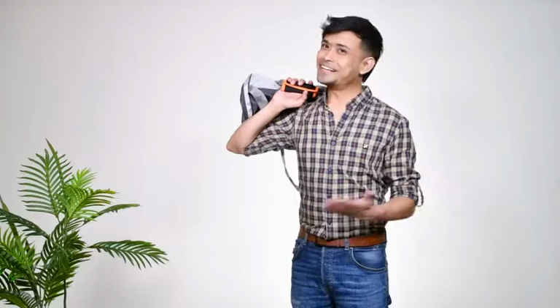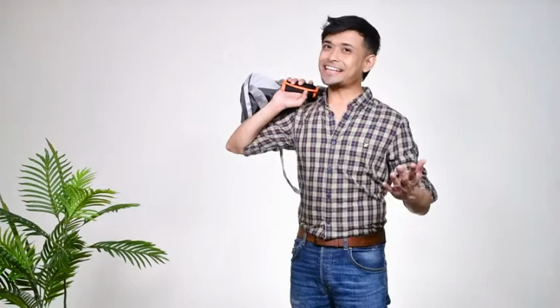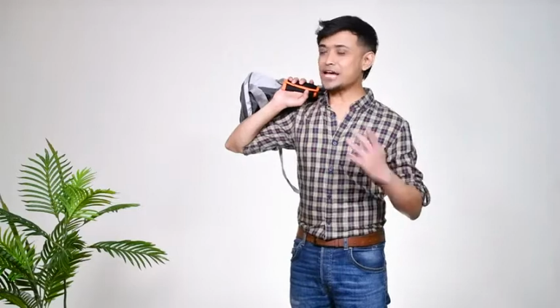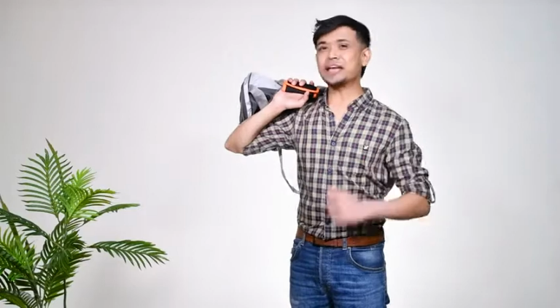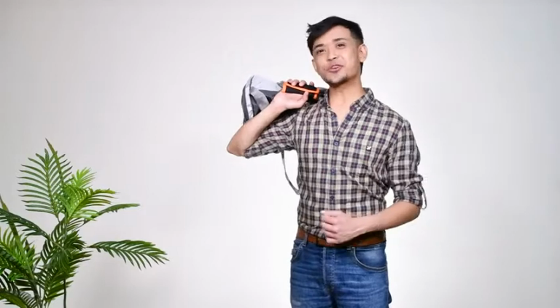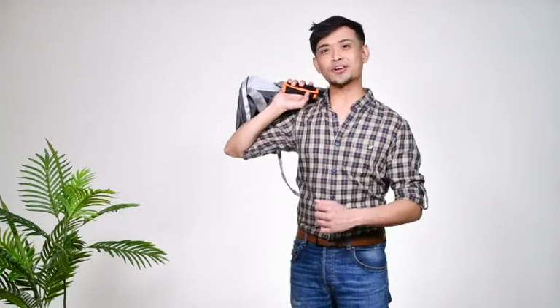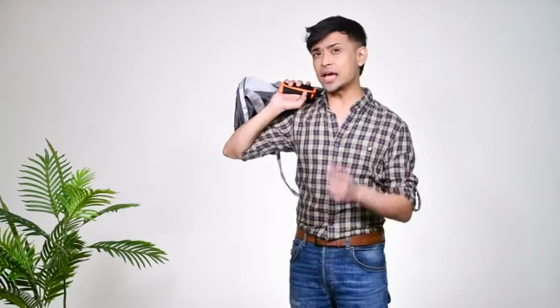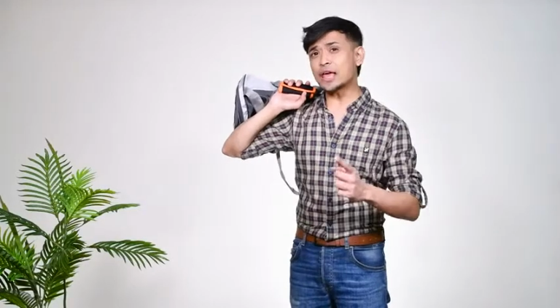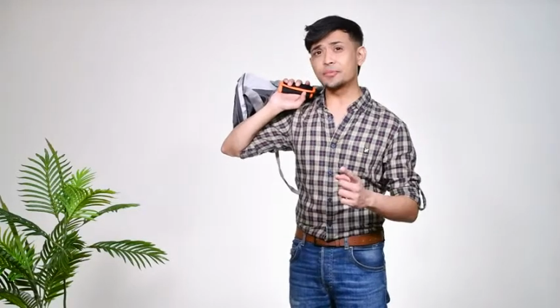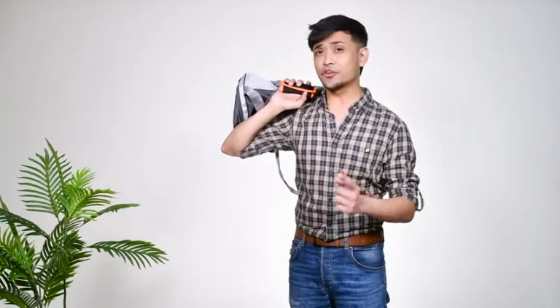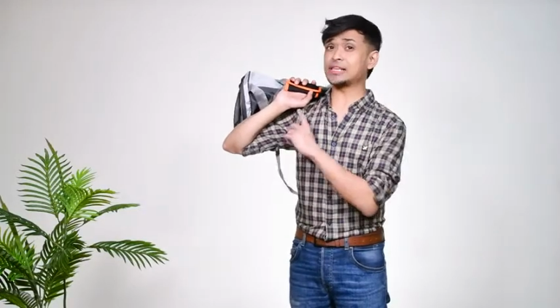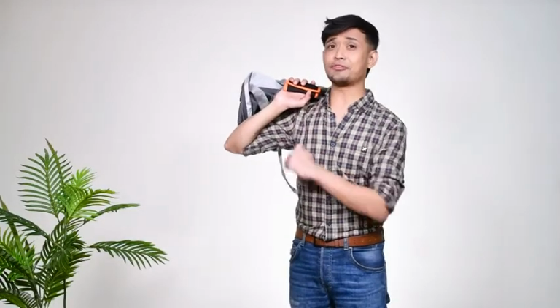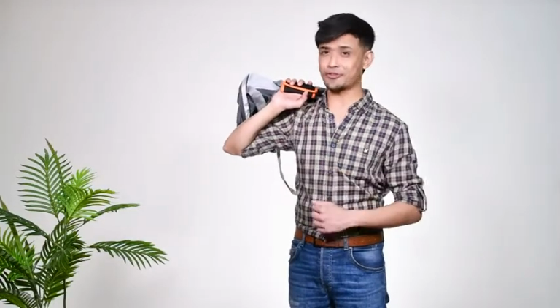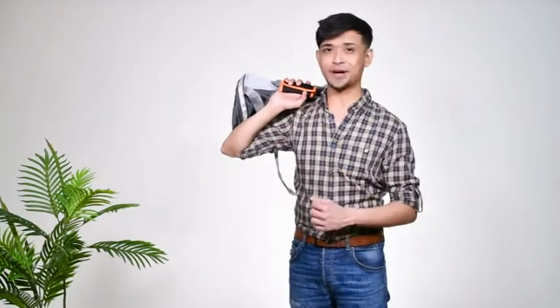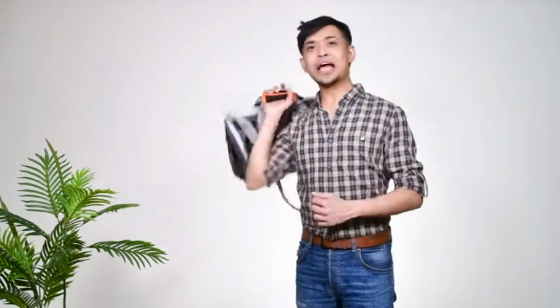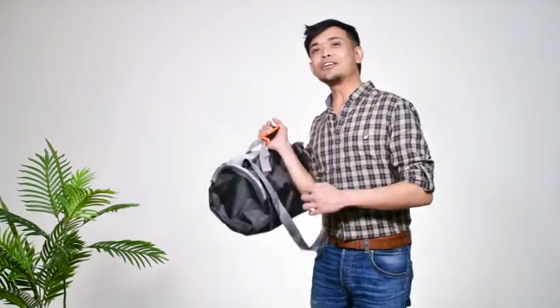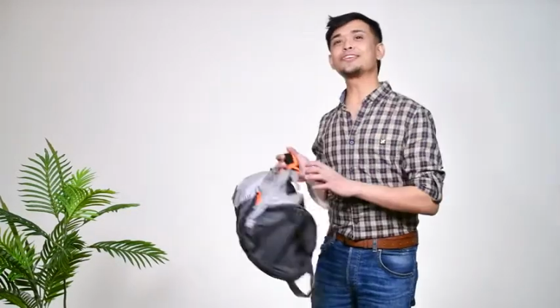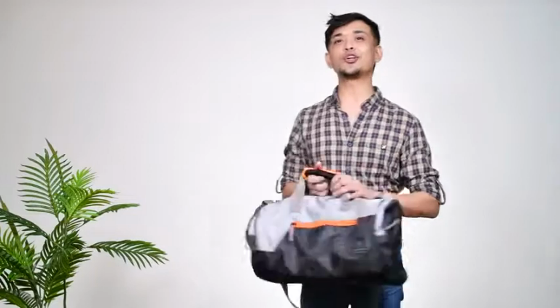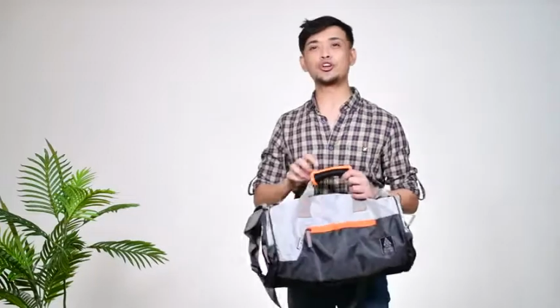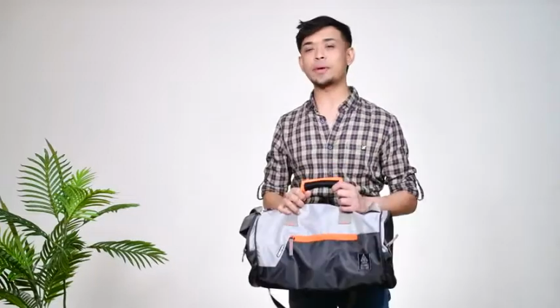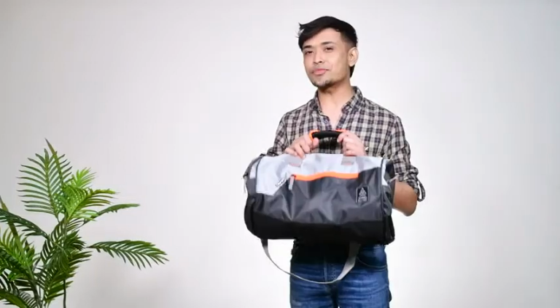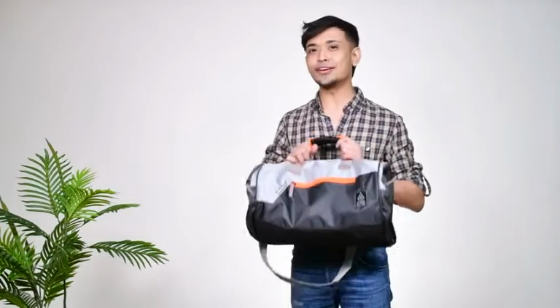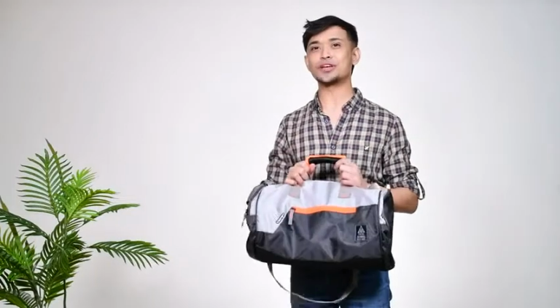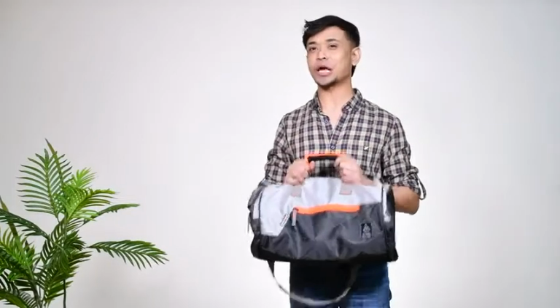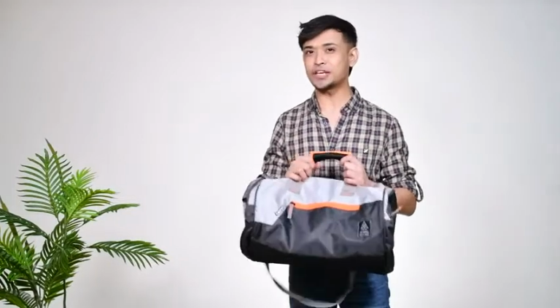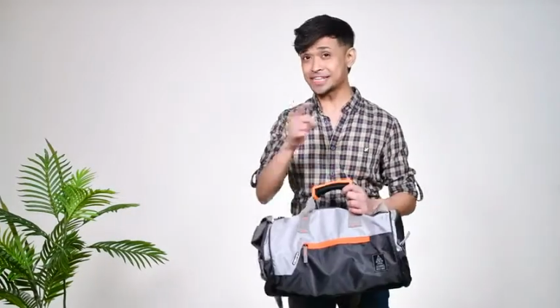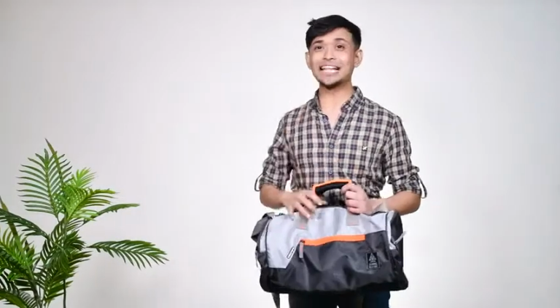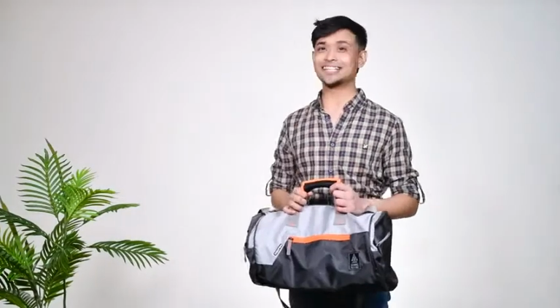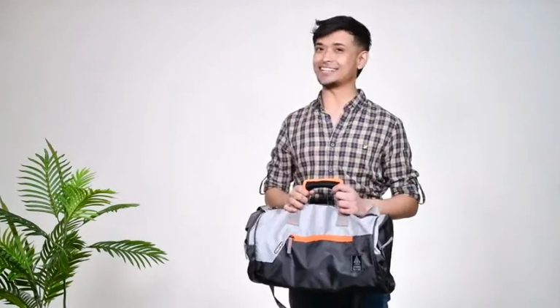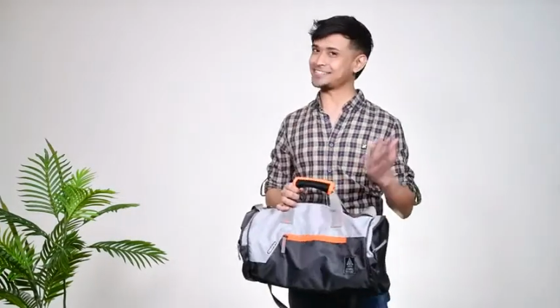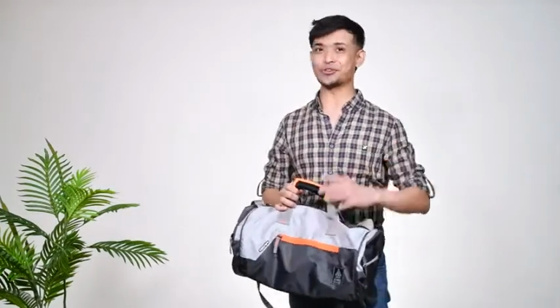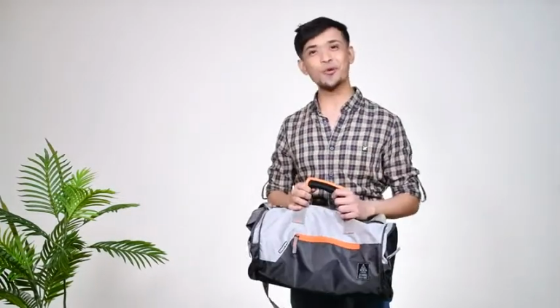Hi there guys, my name is Koratroy and today I'm going to be reviewing this duffel bag from GEAR. I recently took it on a short trip and I'm thoroughly impressed with how spacious and sturdy it is. Let me show you more.